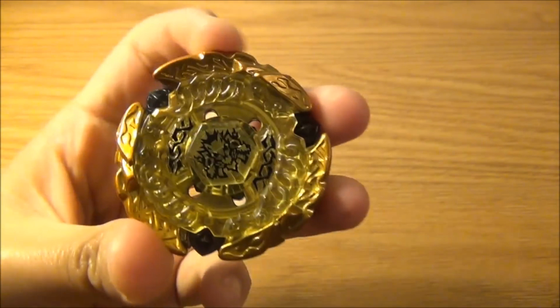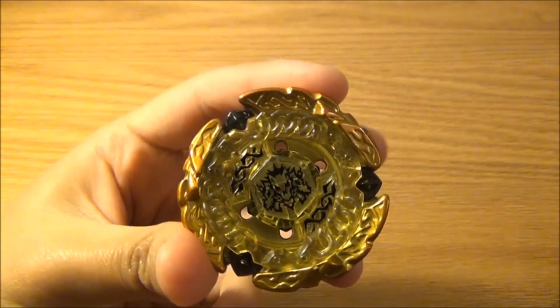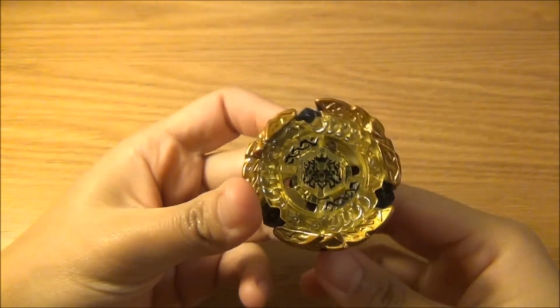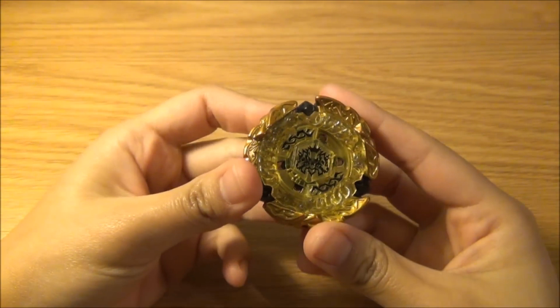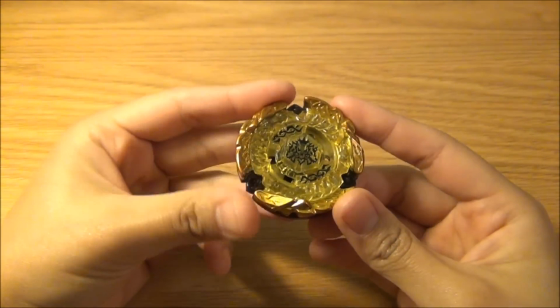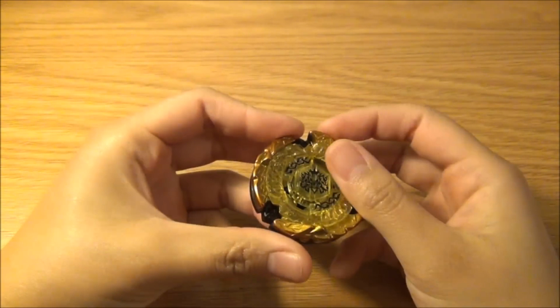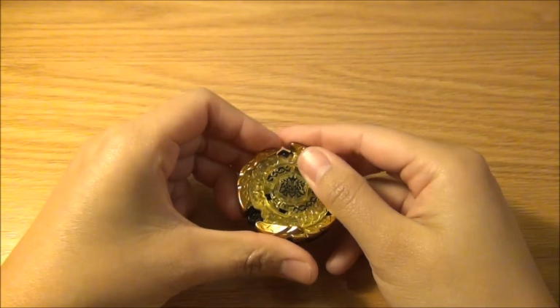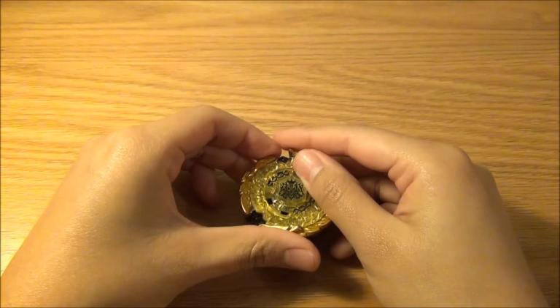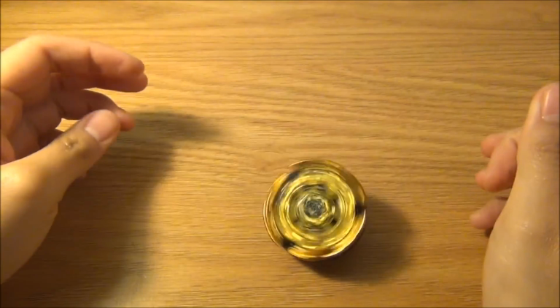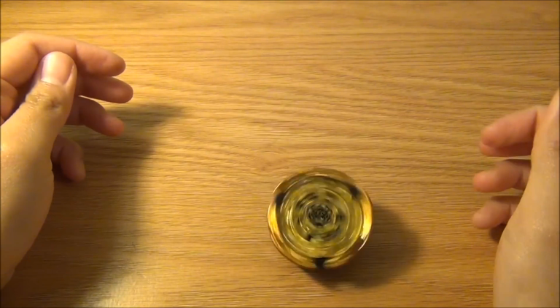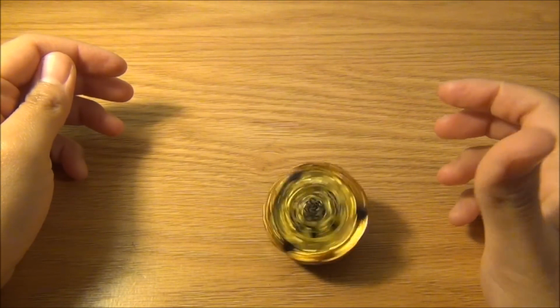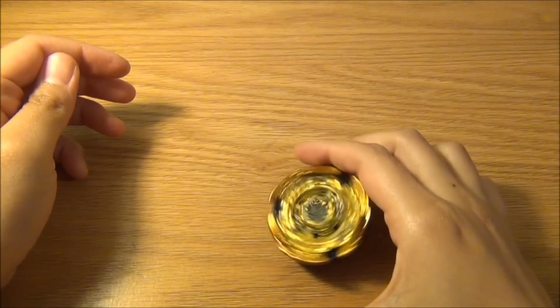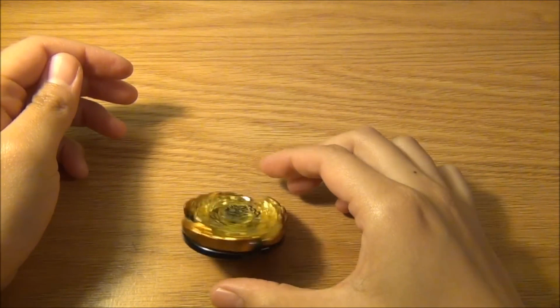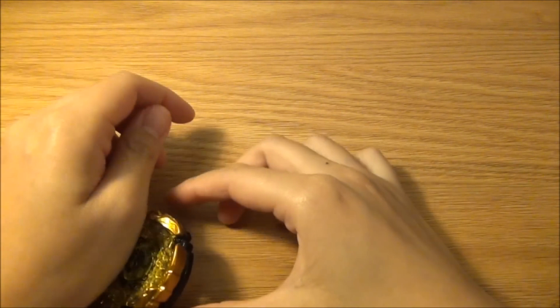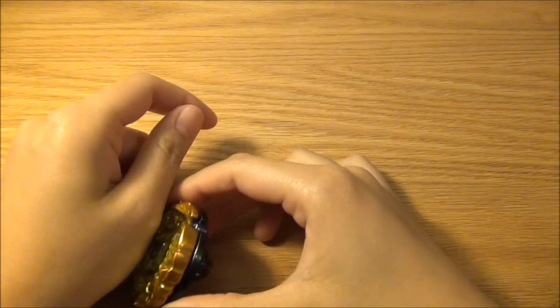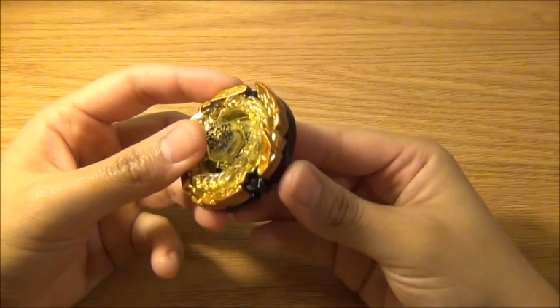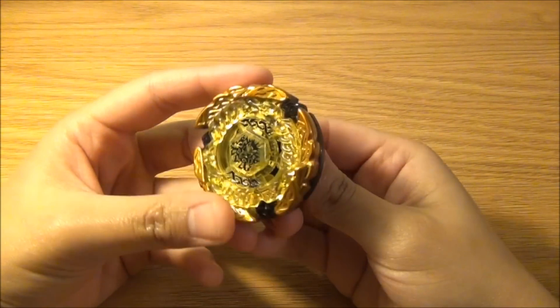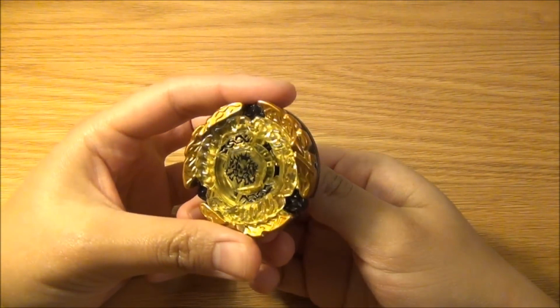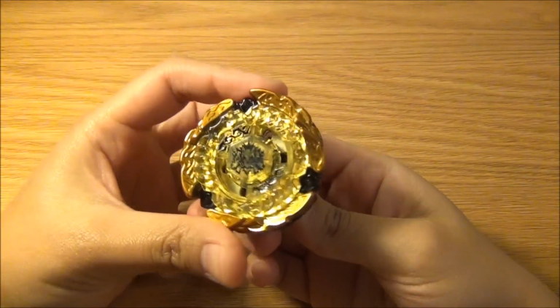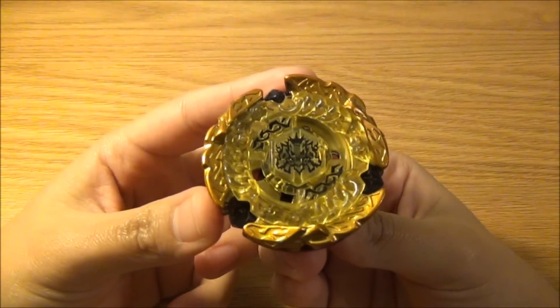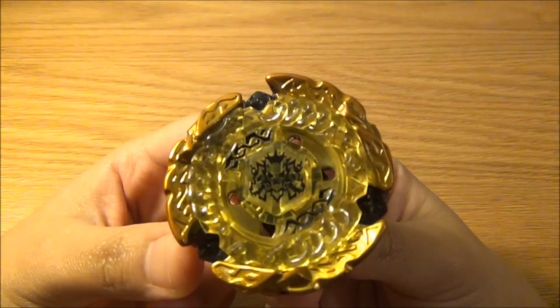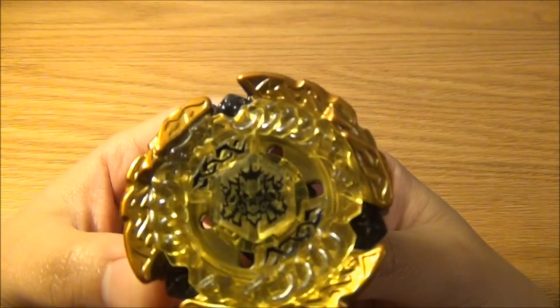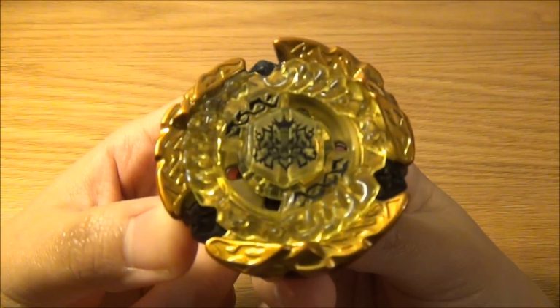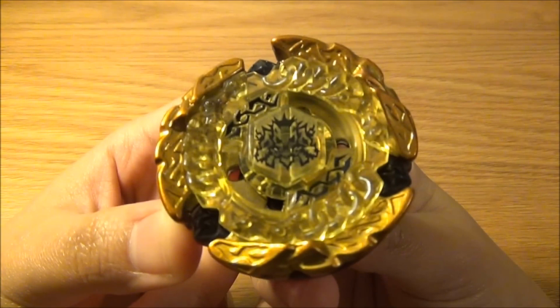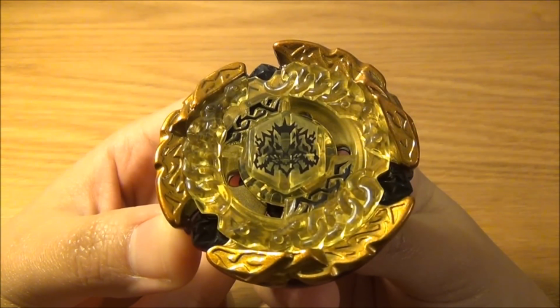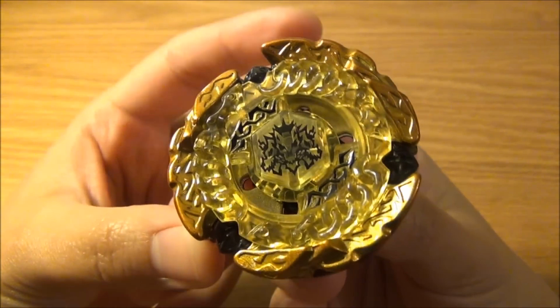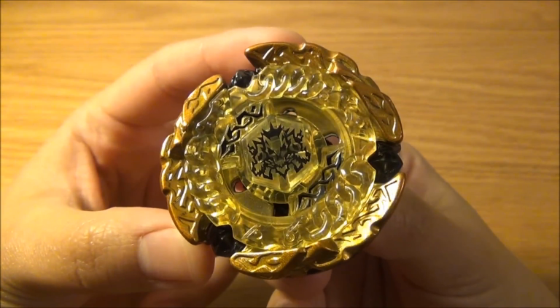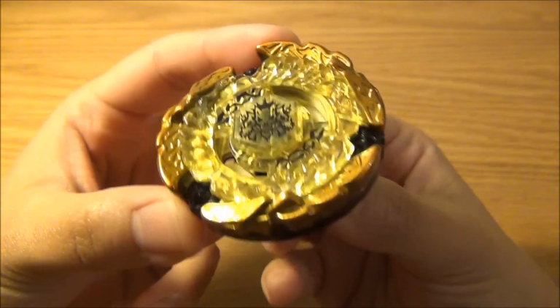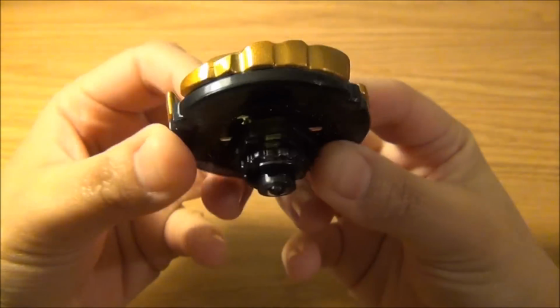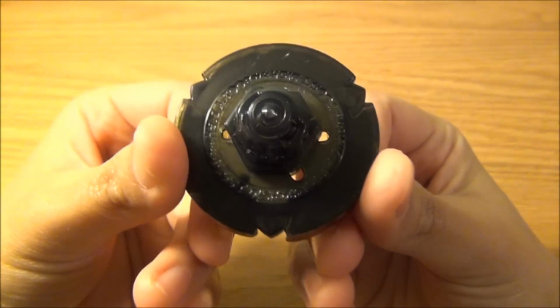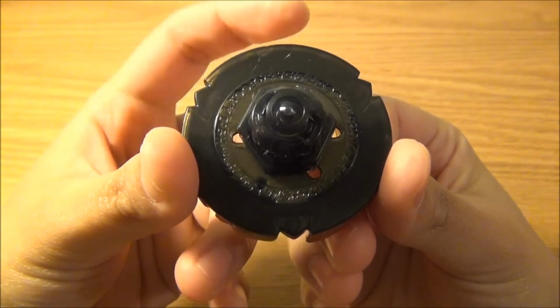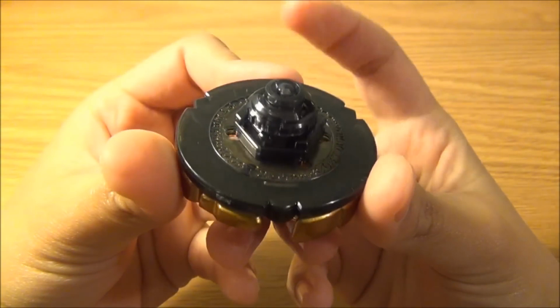So there you have it — Hades' Kerbex, BD-145 DS. A really, really good Beyblade. I recommend everyone to get this.